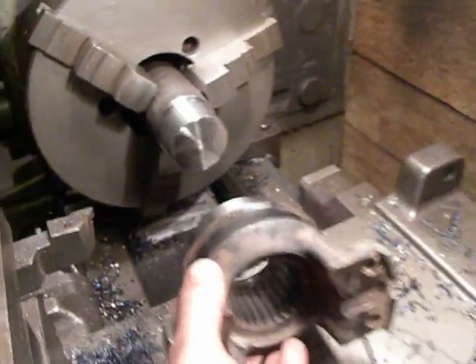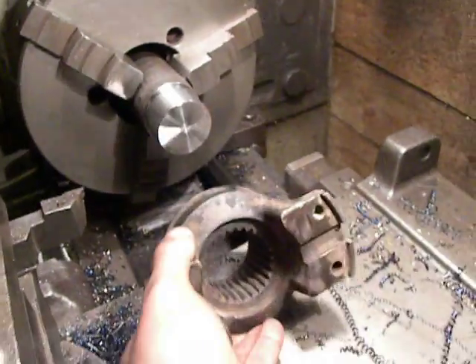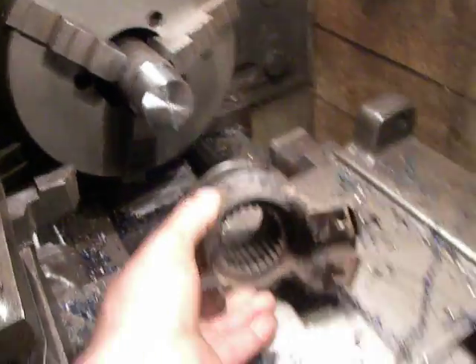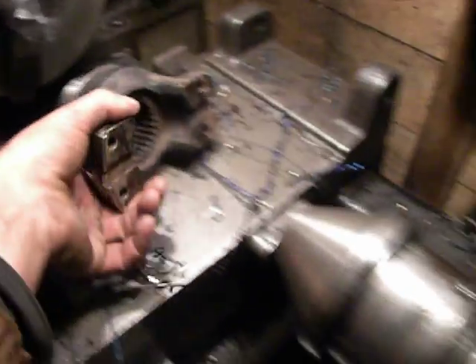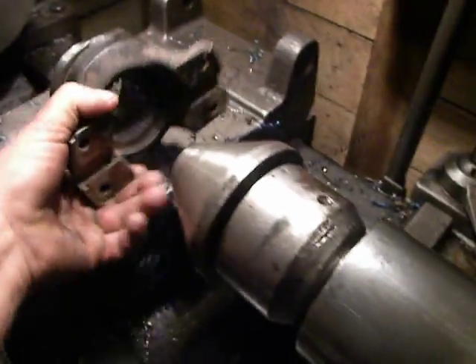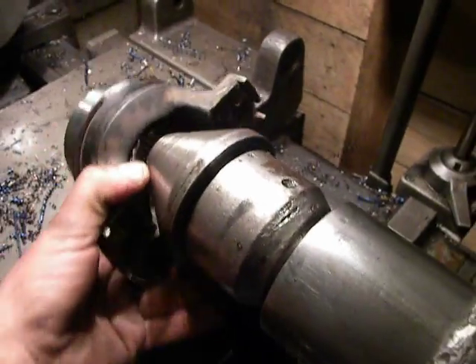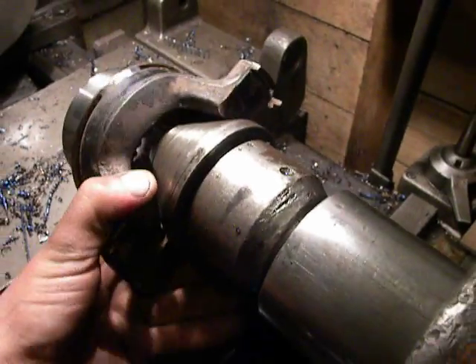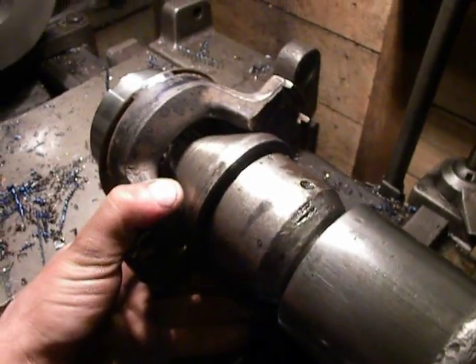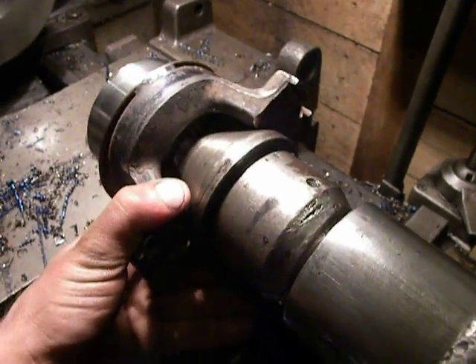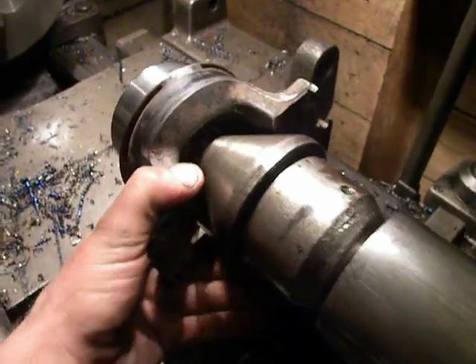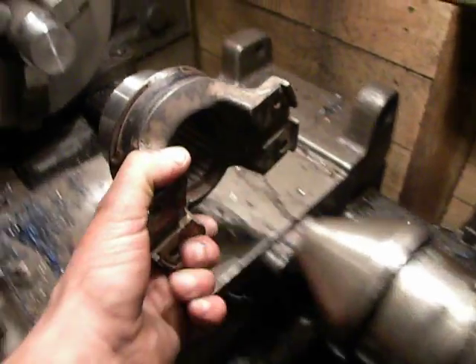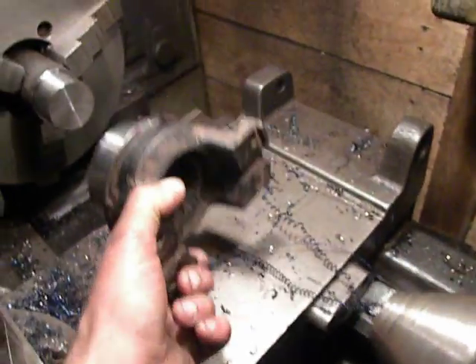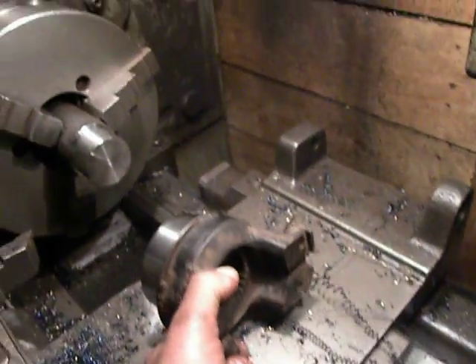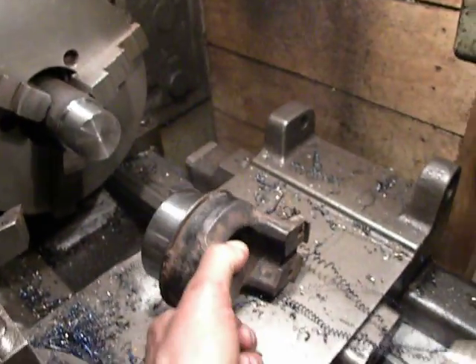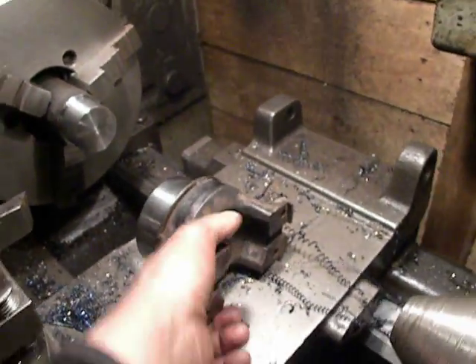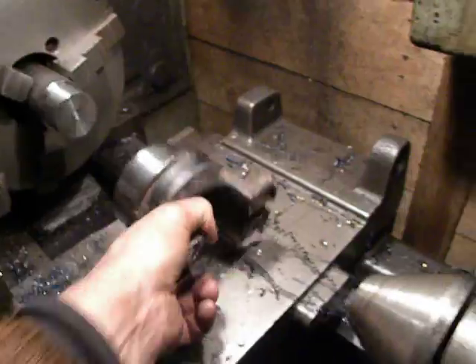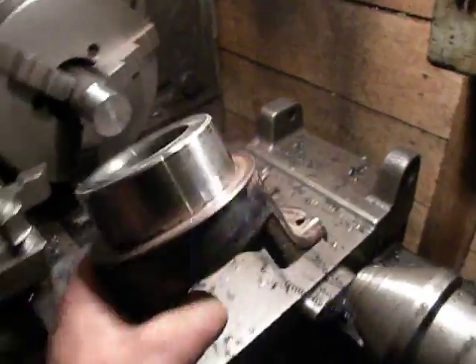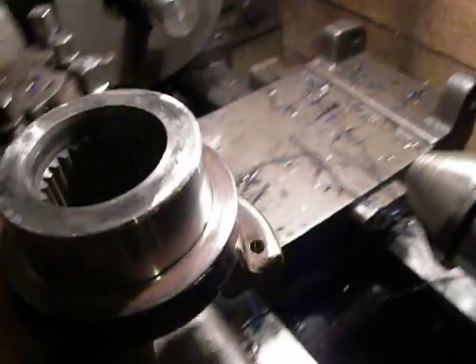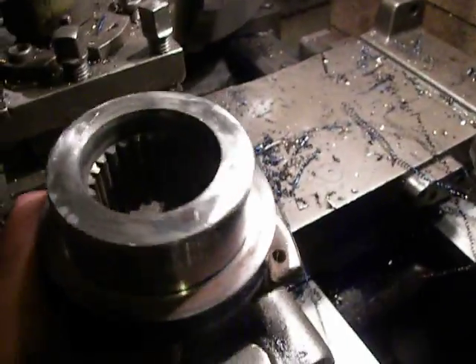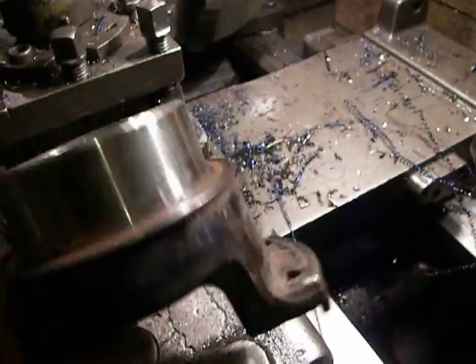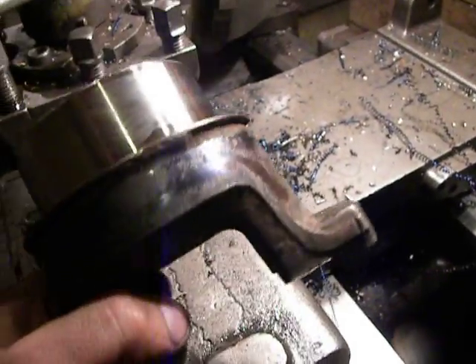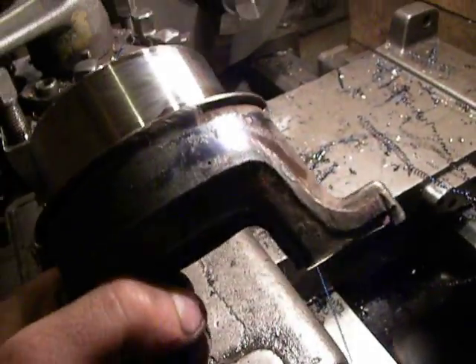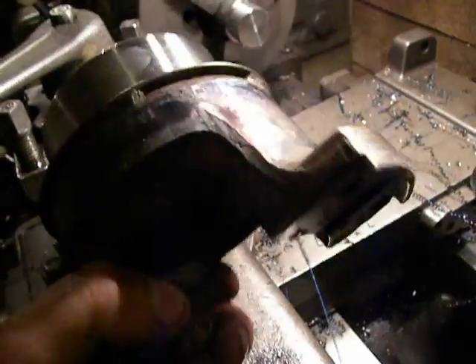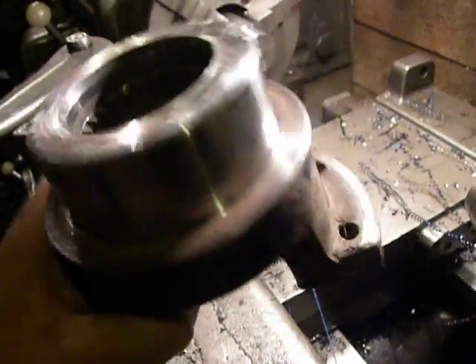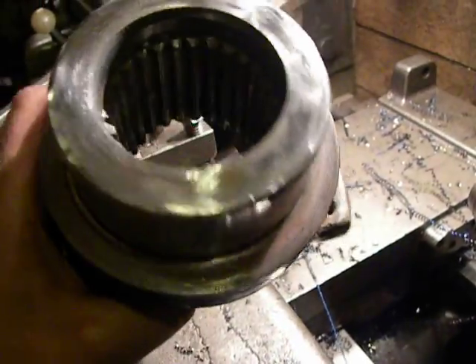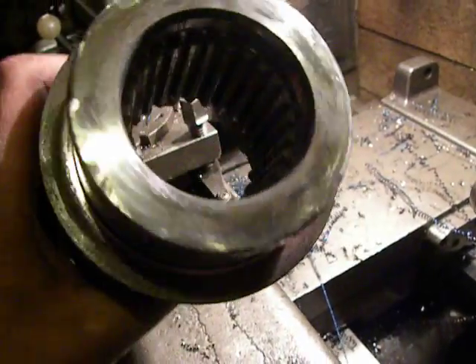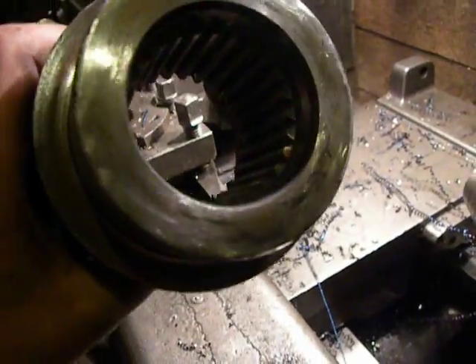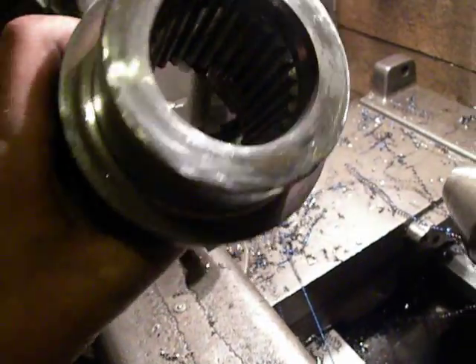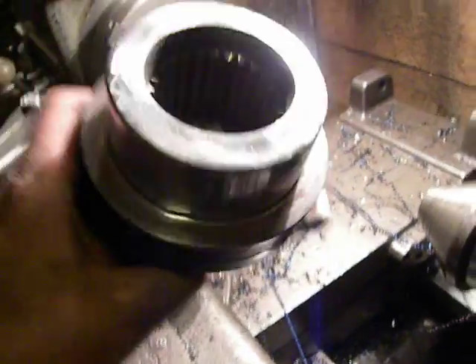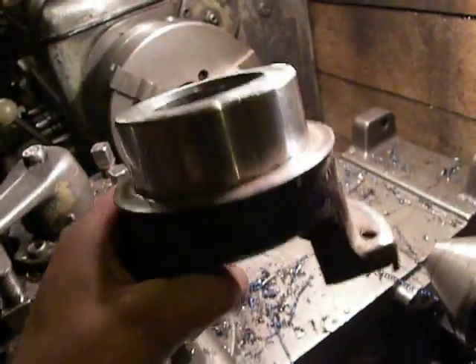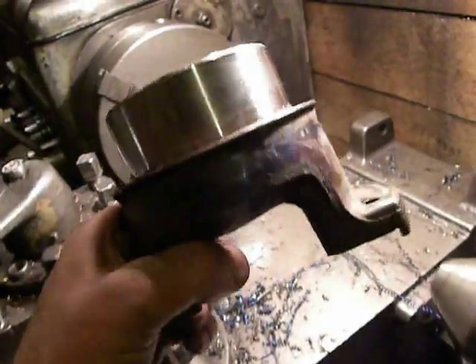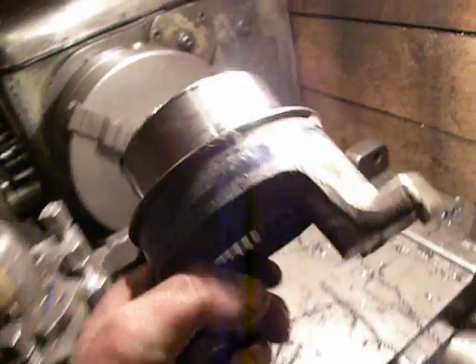And by light center, I pushed it to the jaws, and in this way I machined this piece.